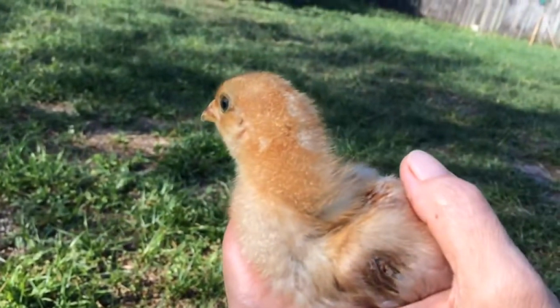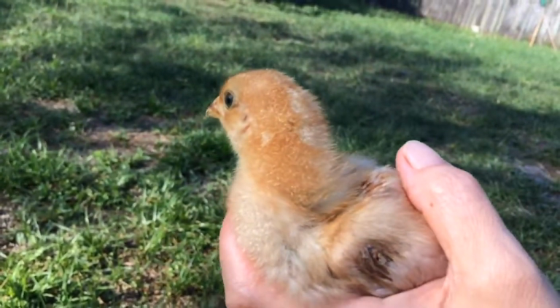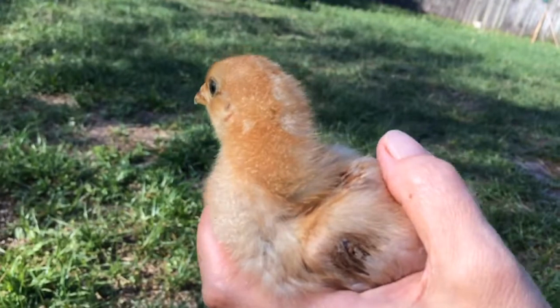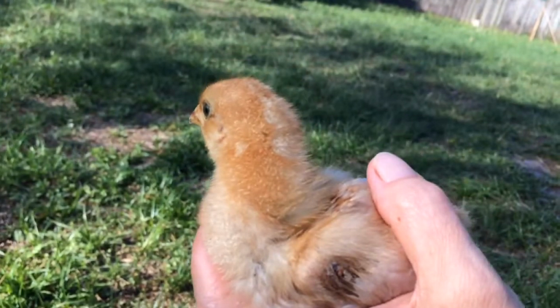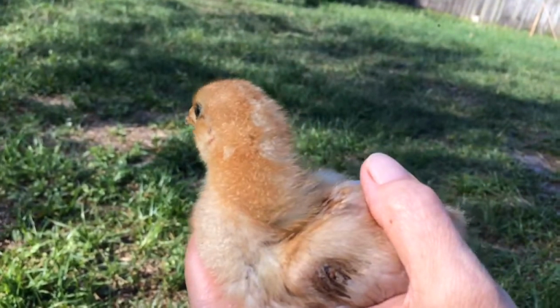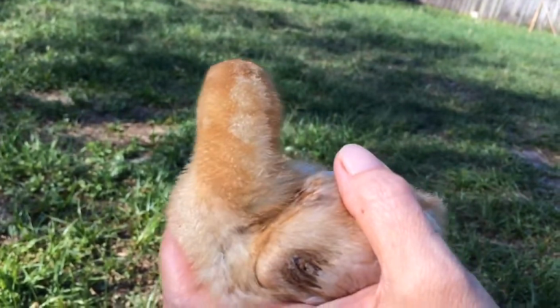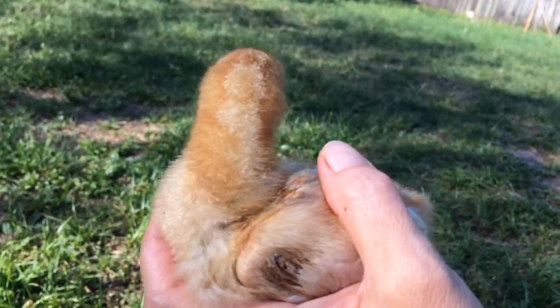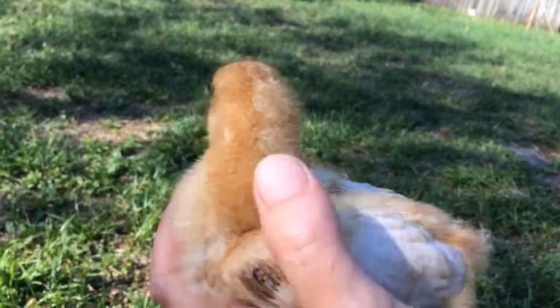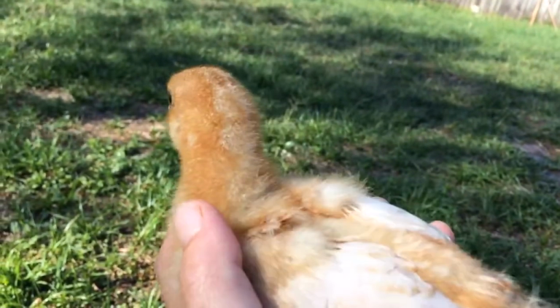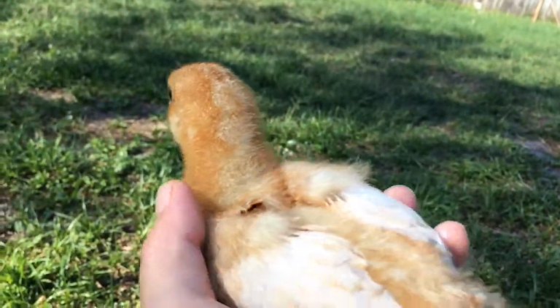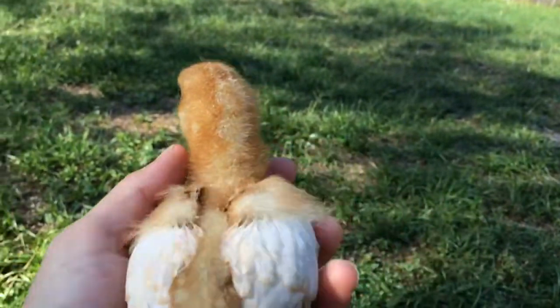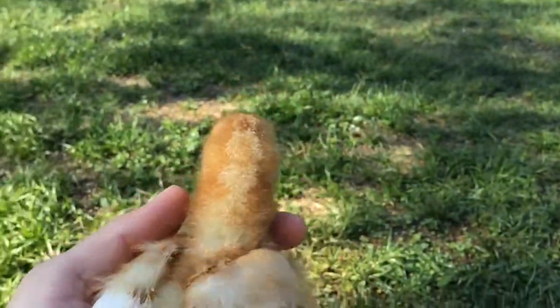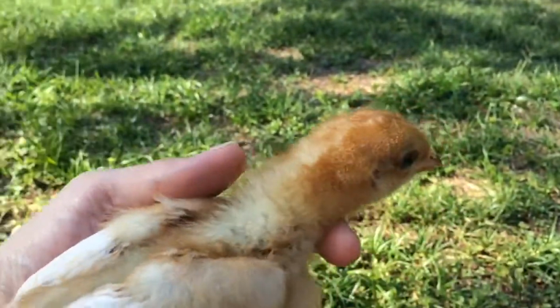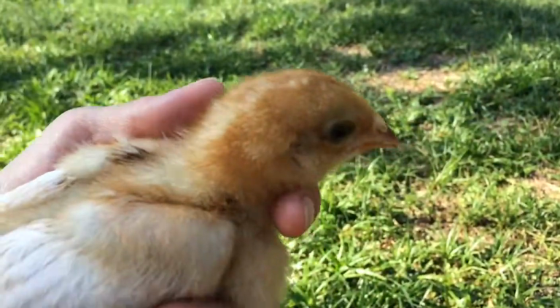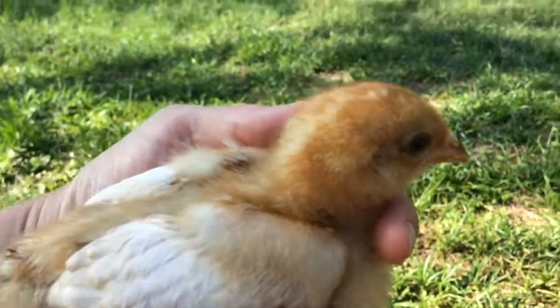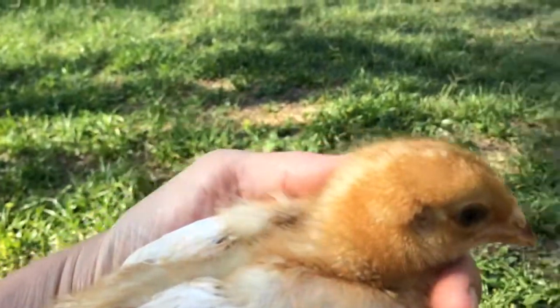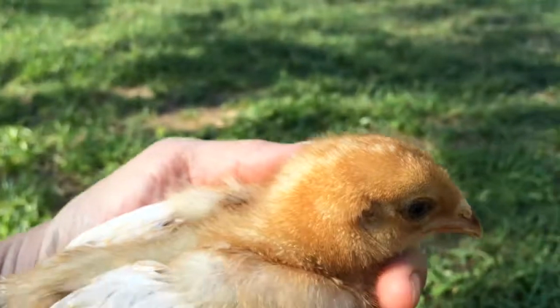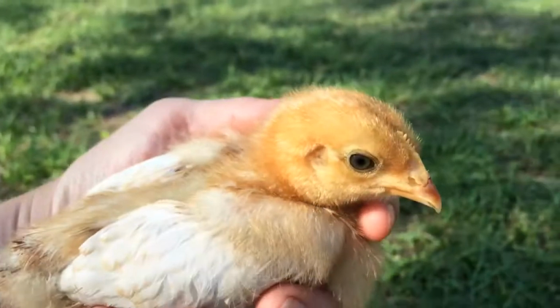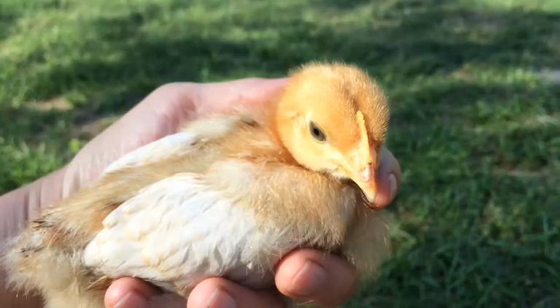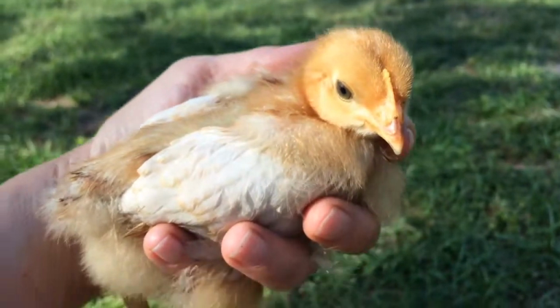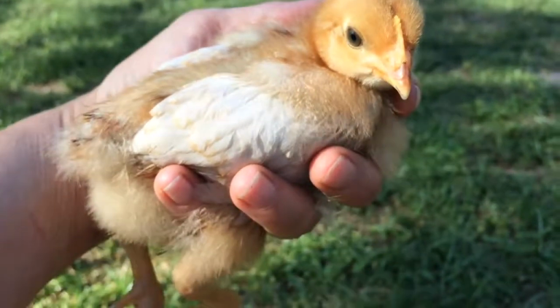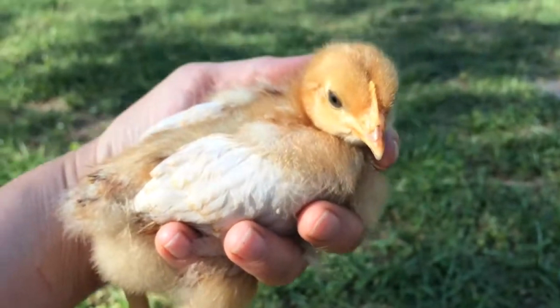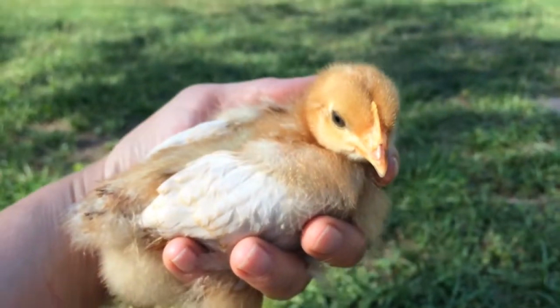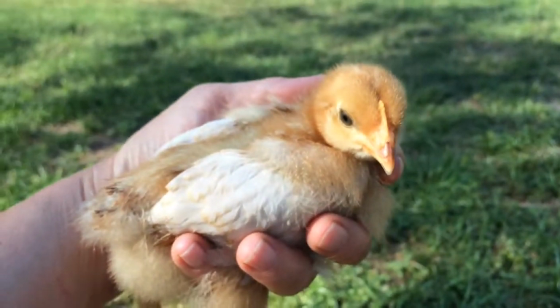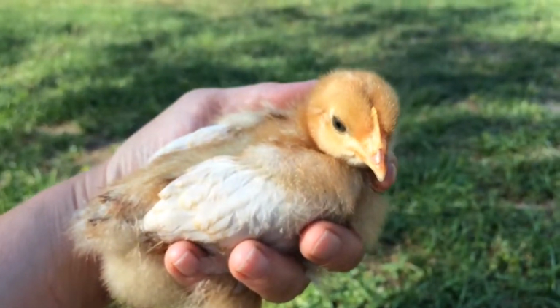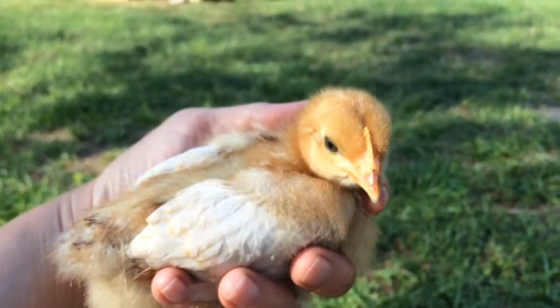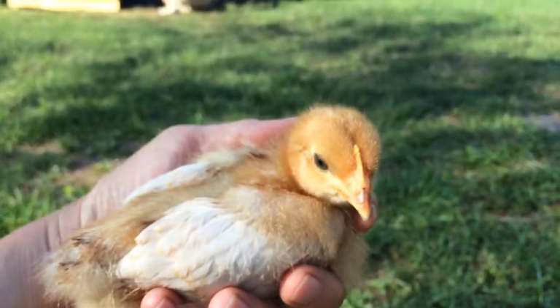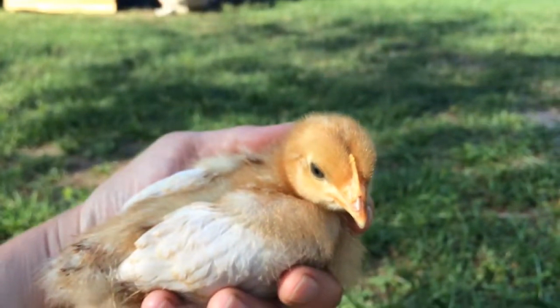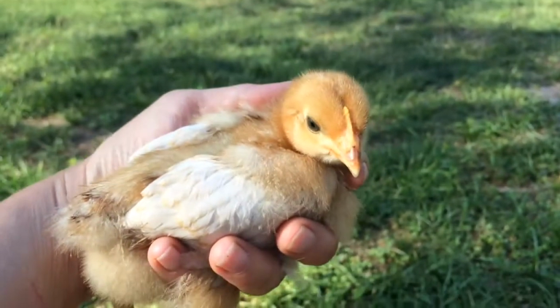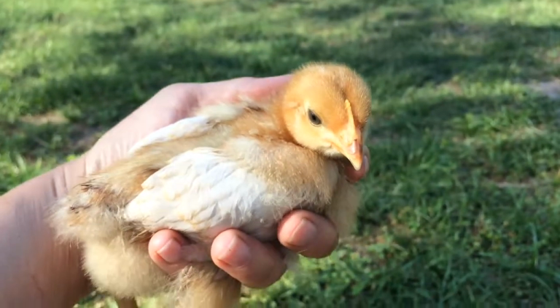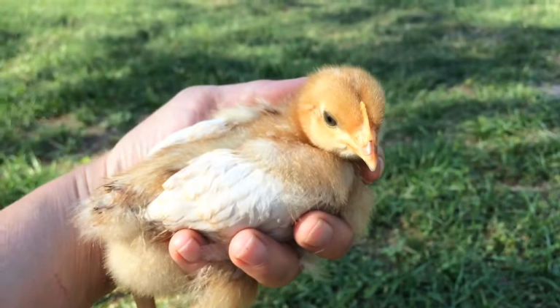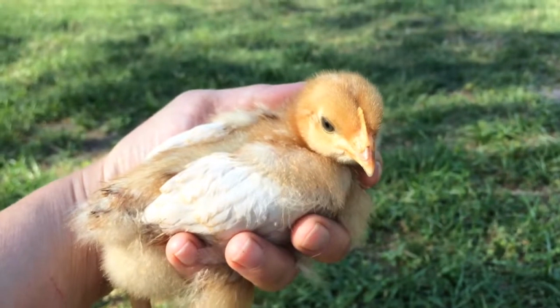Don't know what we're going to call her yet, but we'll give her a good name. Trying to turn her around so you can see her. There she is — so pretty. Hi pretty, pretty.